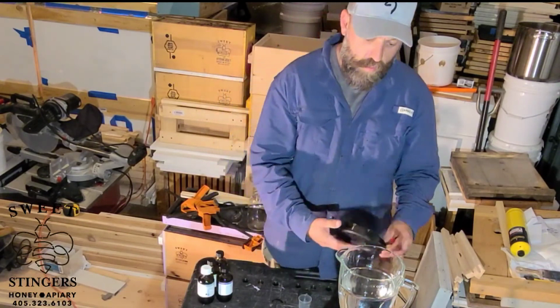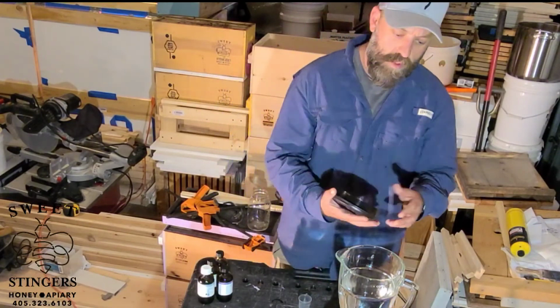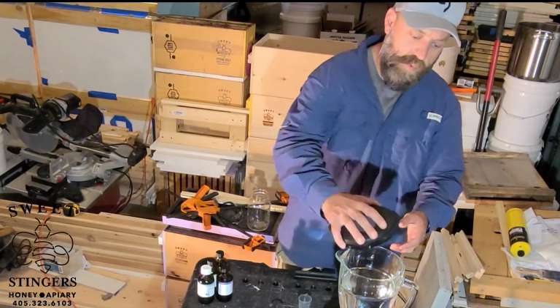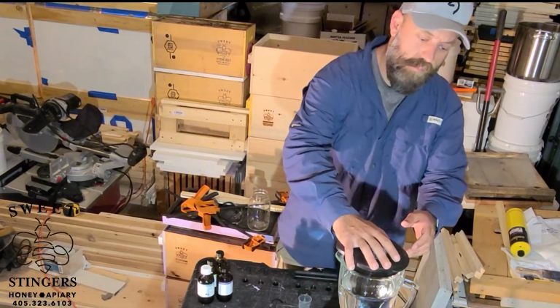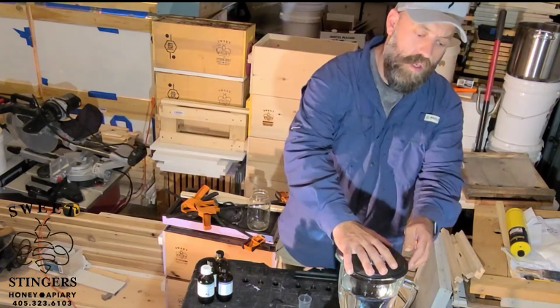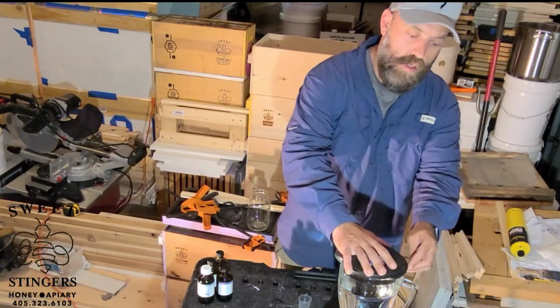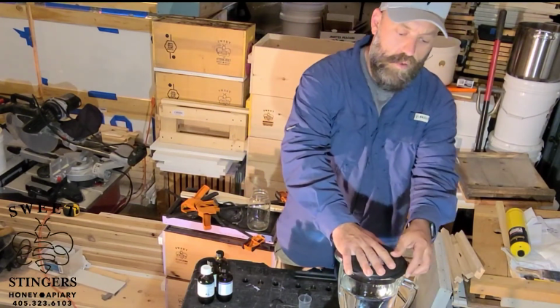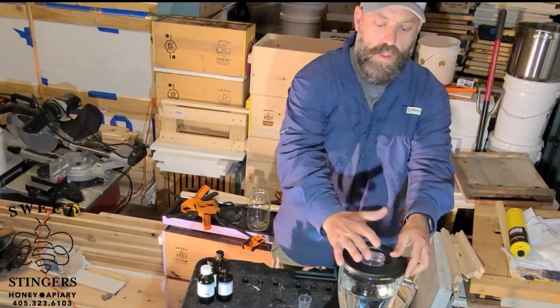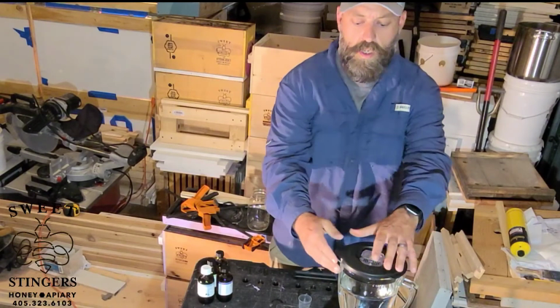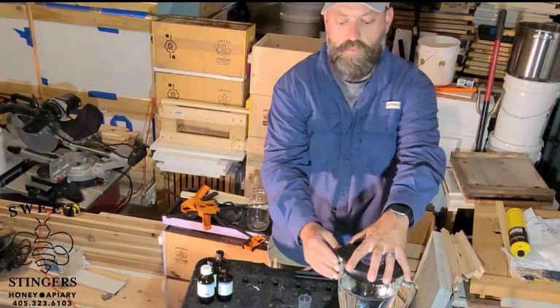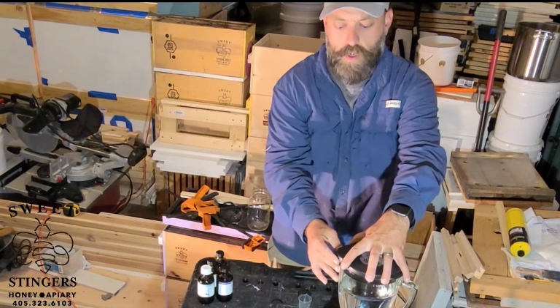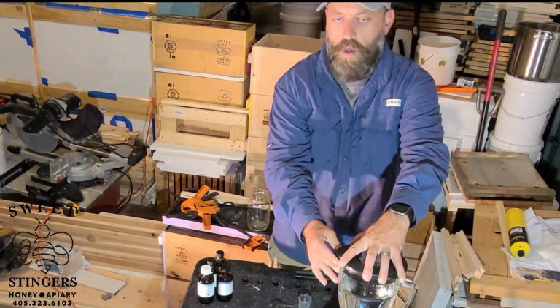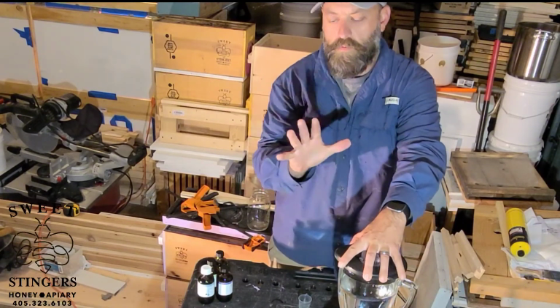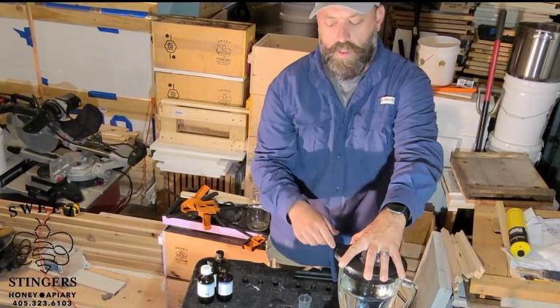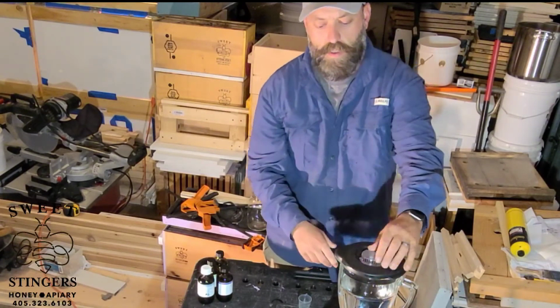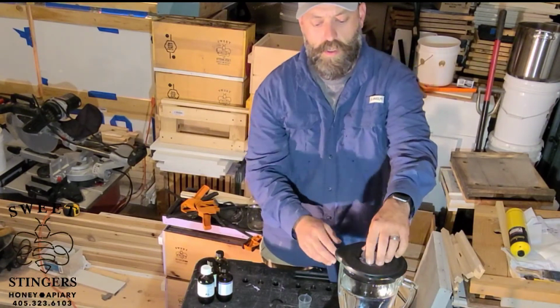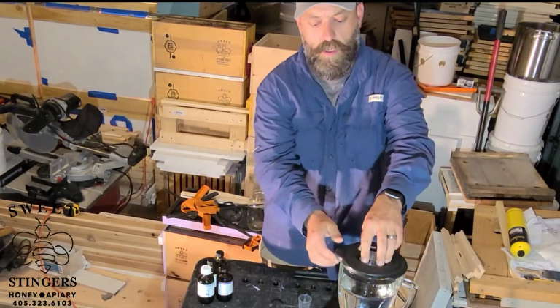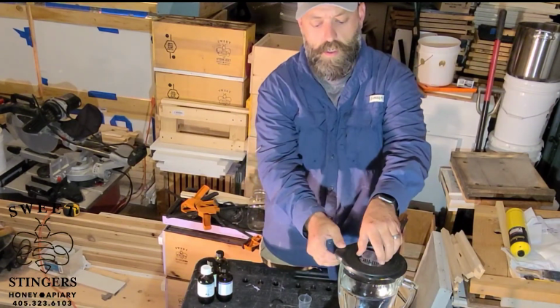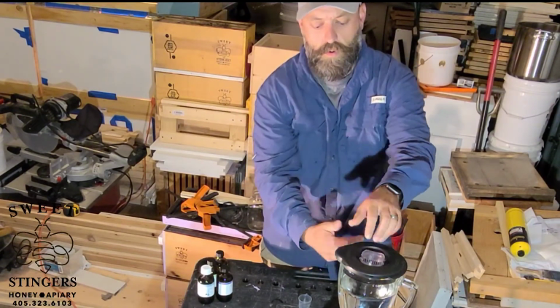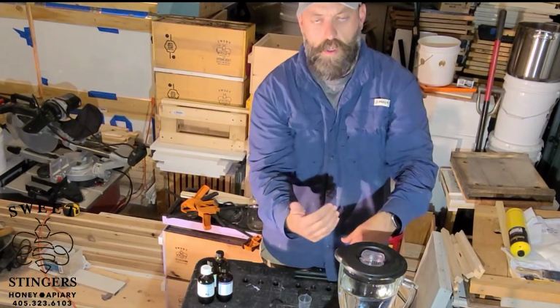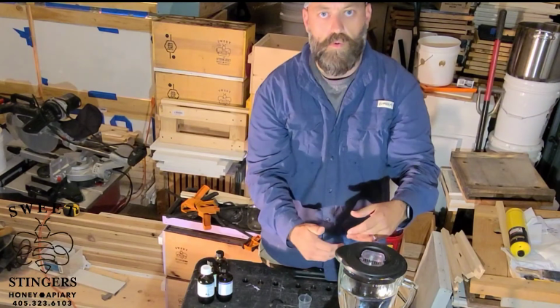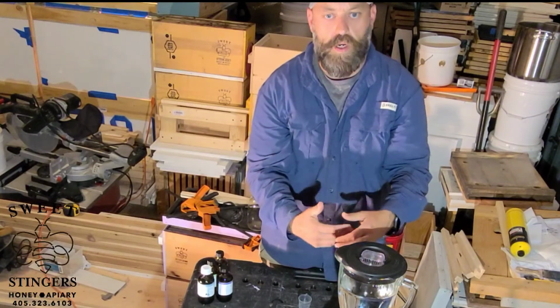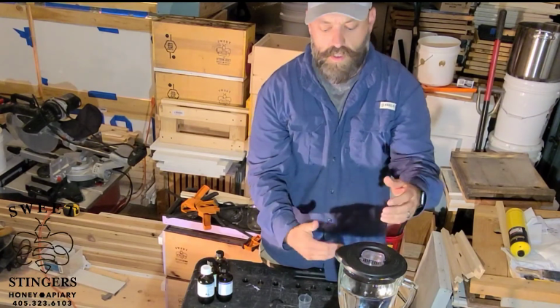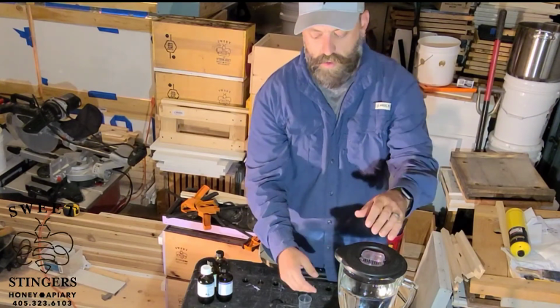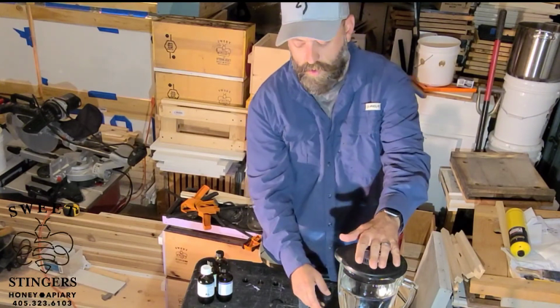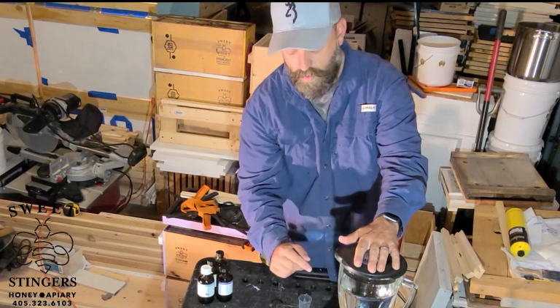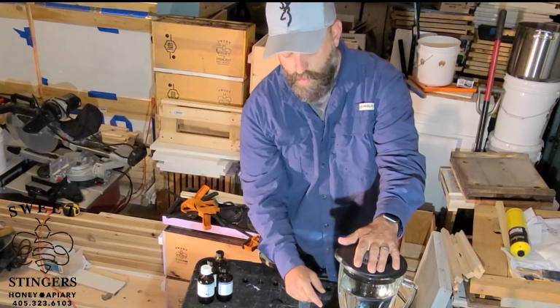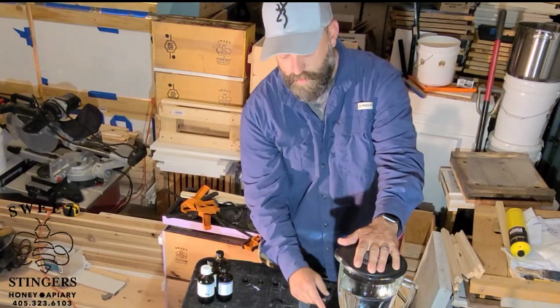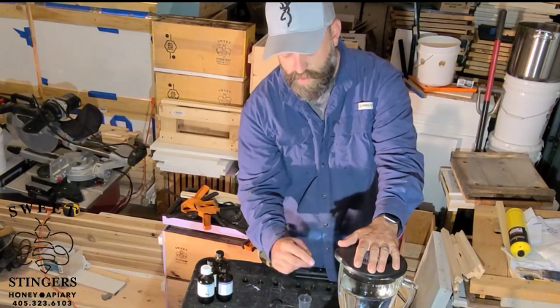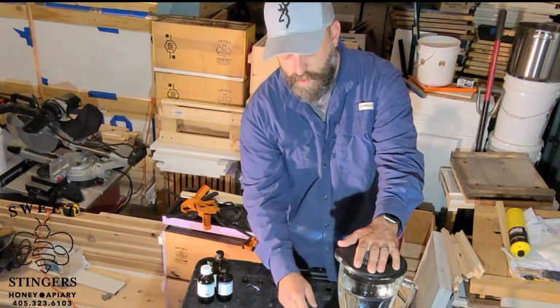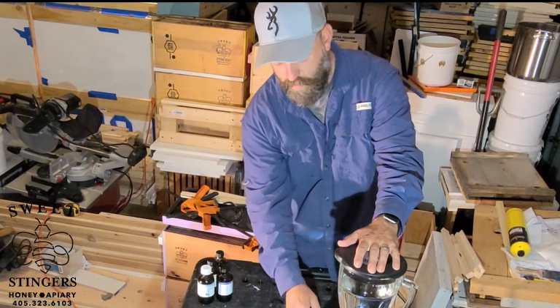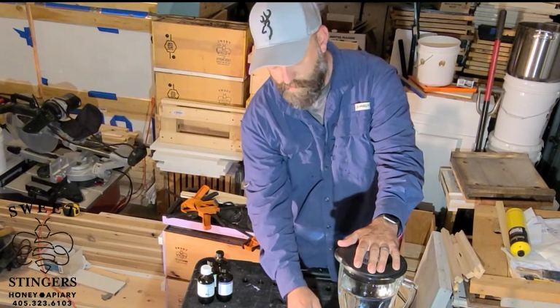Now we put the cap on and we are going to blend this for five minutes and it will emulsify everything together. Get it going — we will come back.